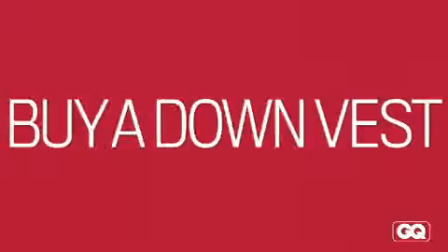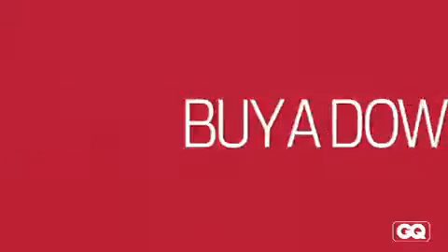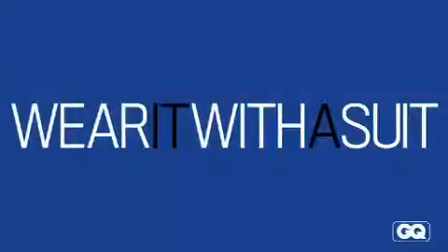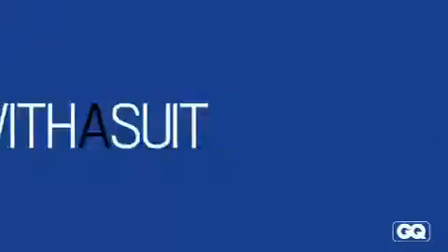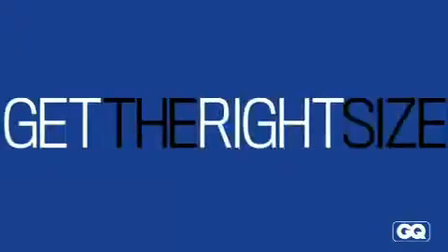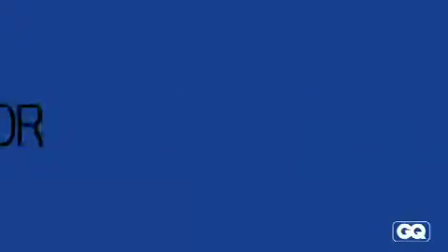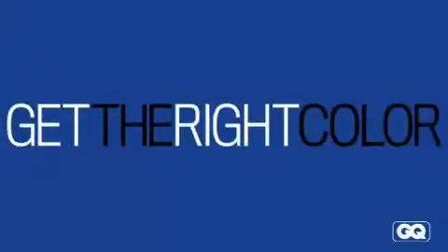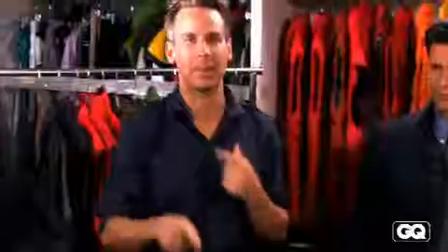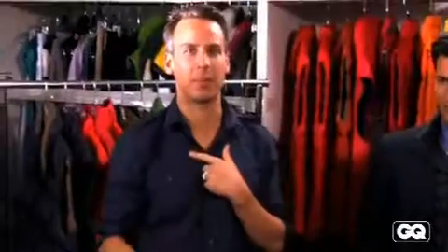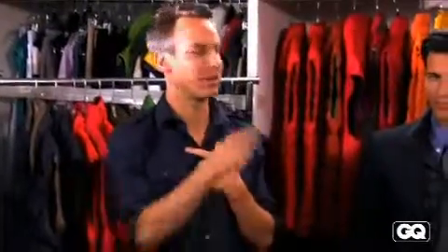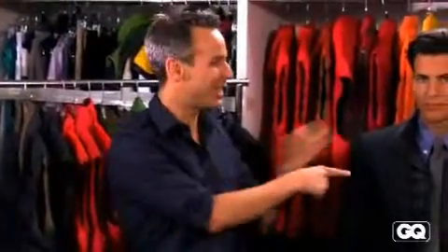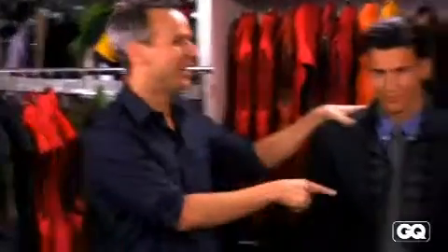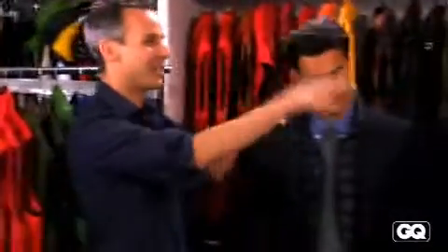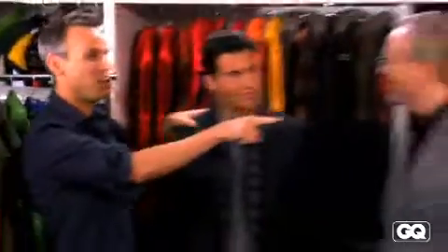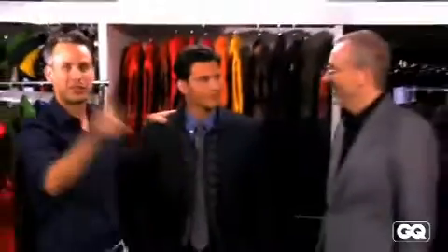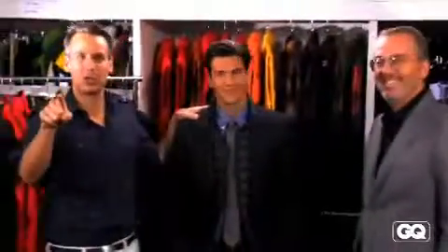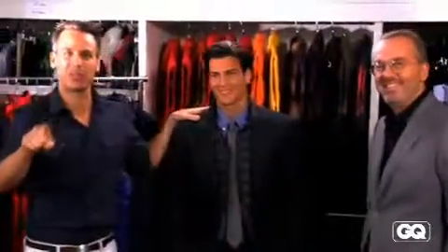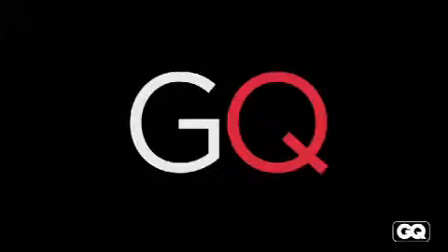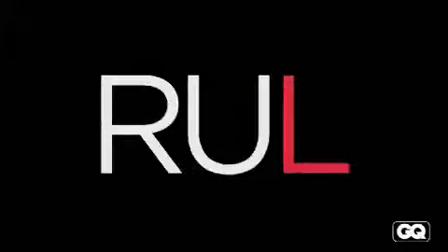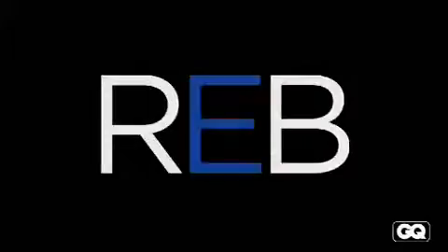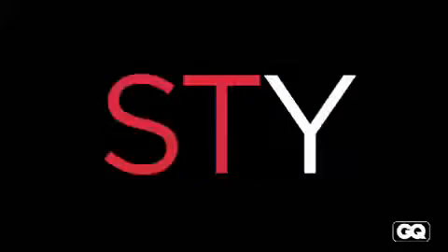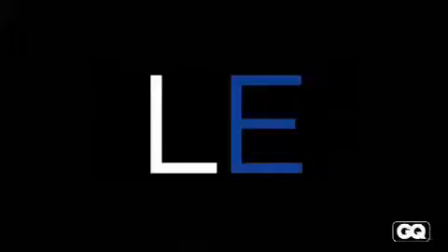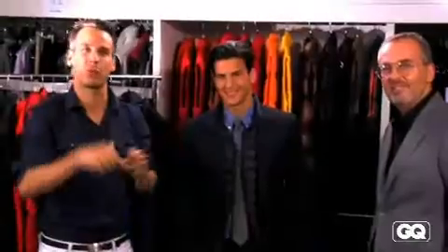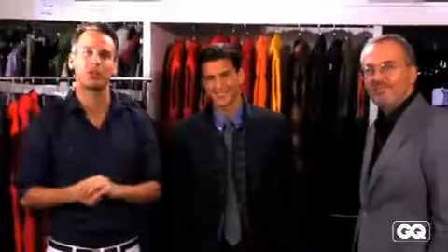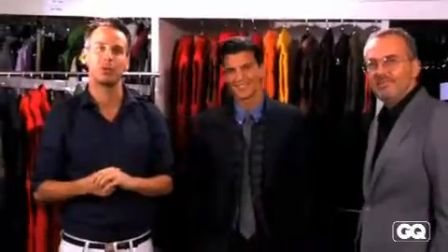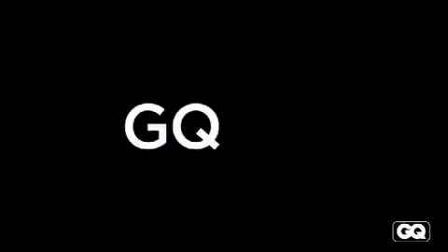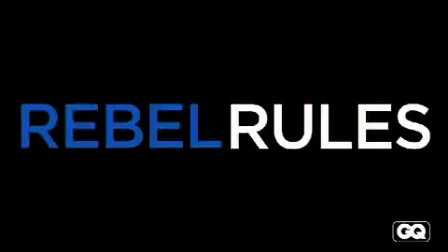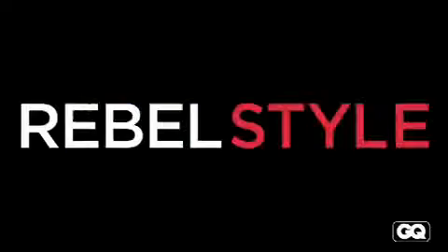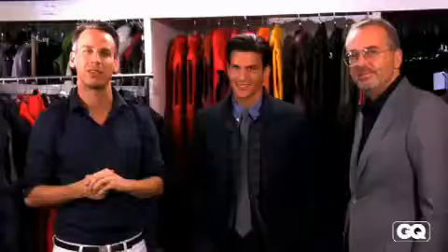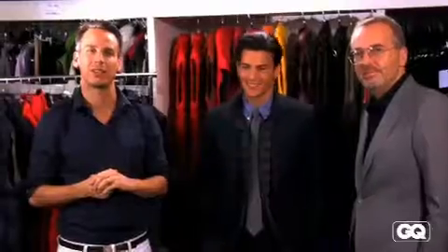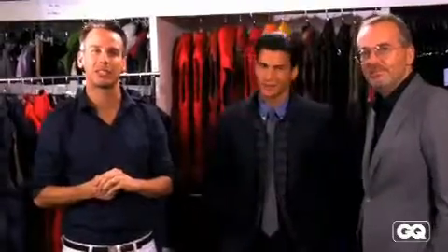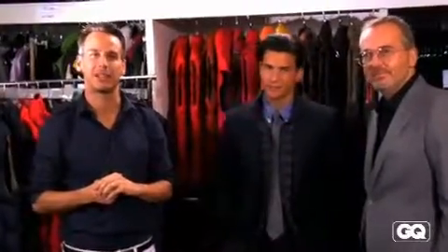Buy a down vest. Wear it with the suit. Get the right size. Get the right color. I'm Adam Rapoport, this is Steve, that's Jim Moore. This is GQ Fashion Closet. Thanks for watching GQ Rules — tune in tomorrow for another essential style tip.